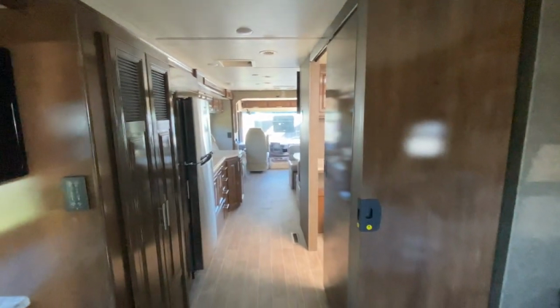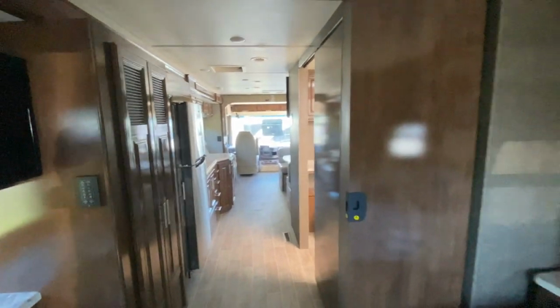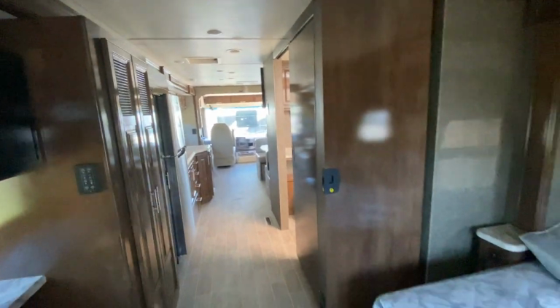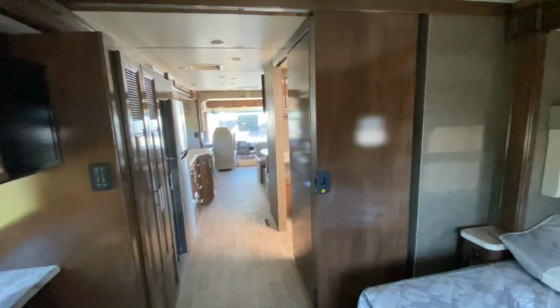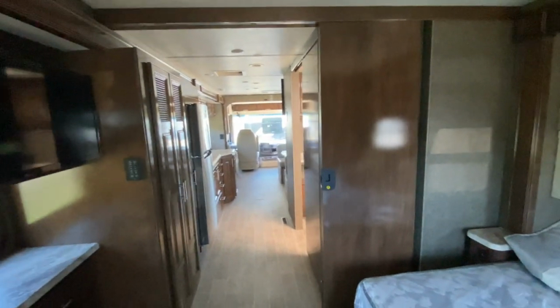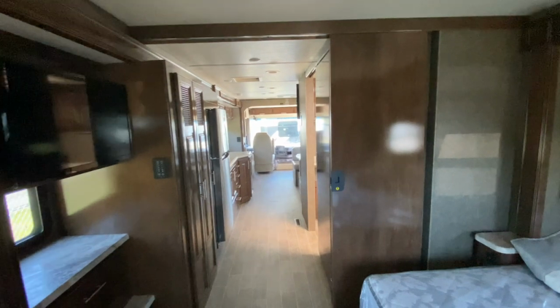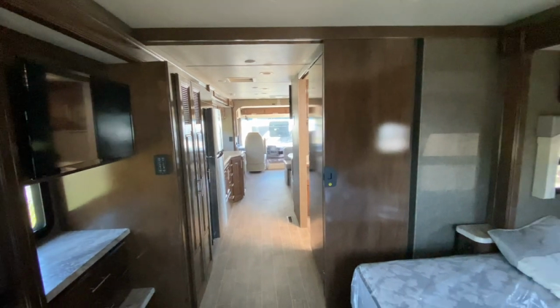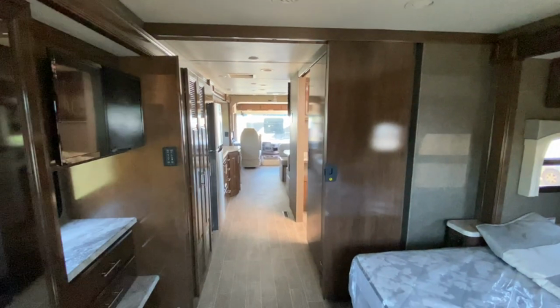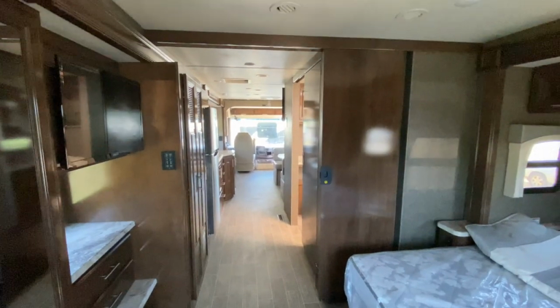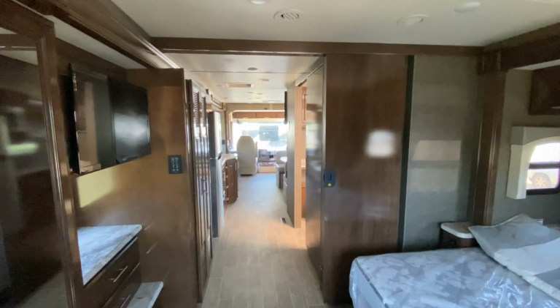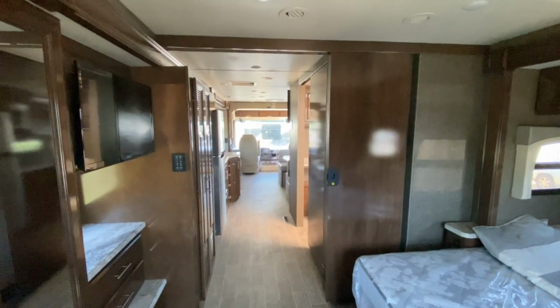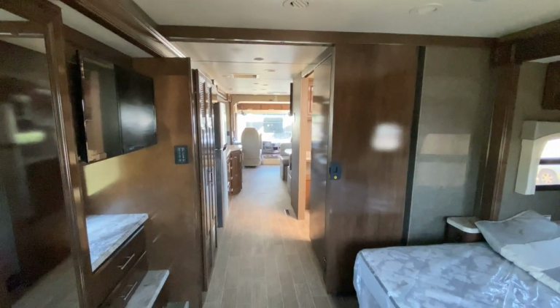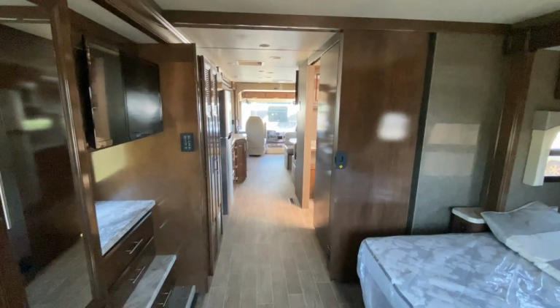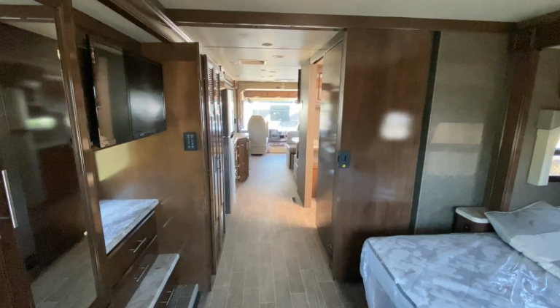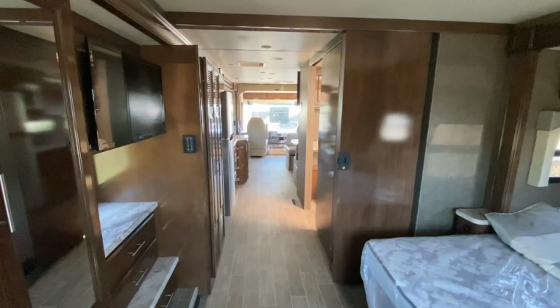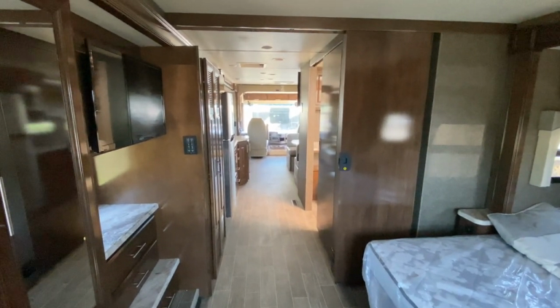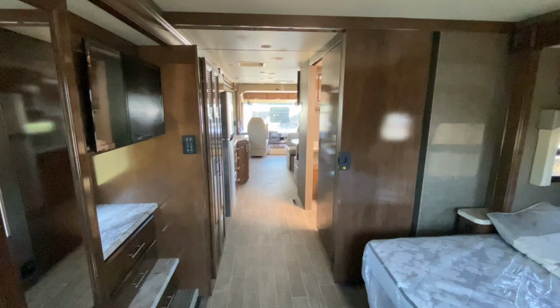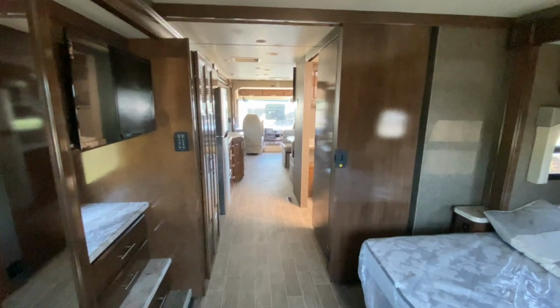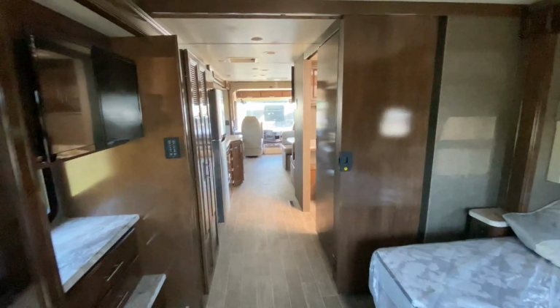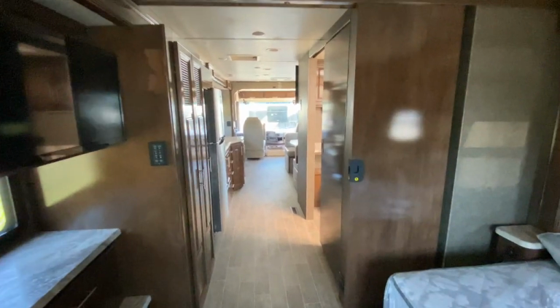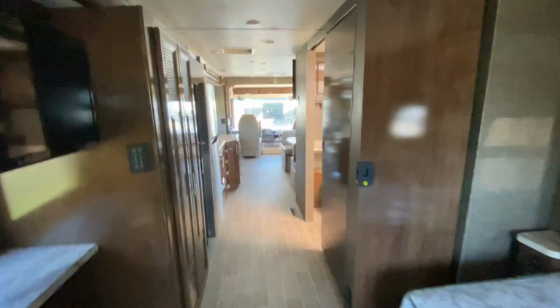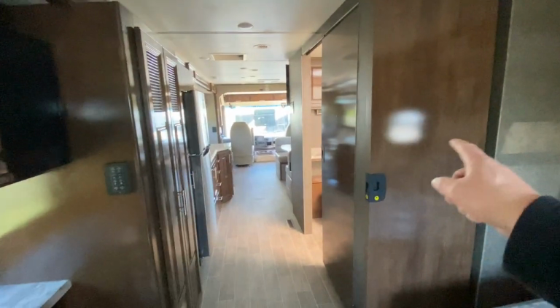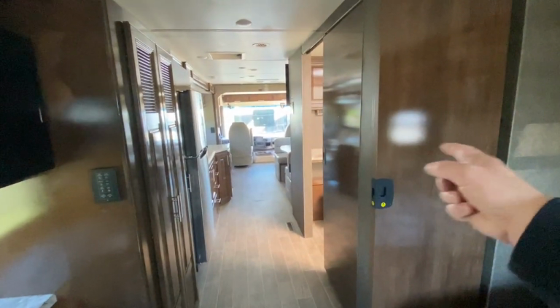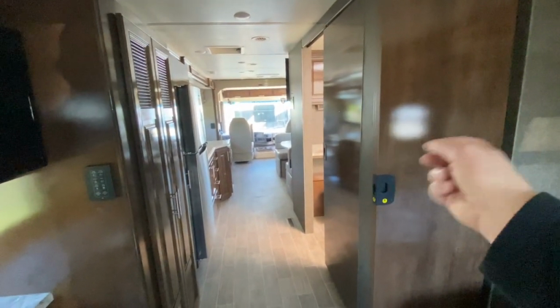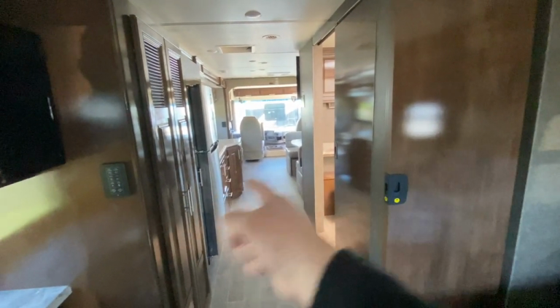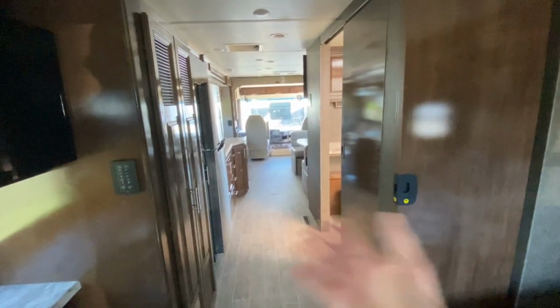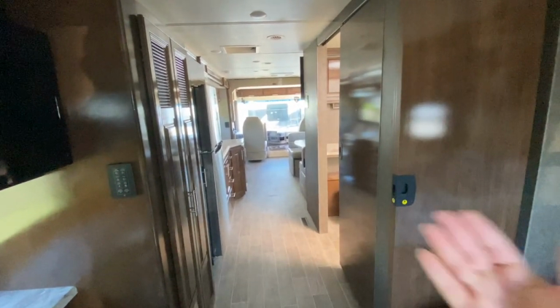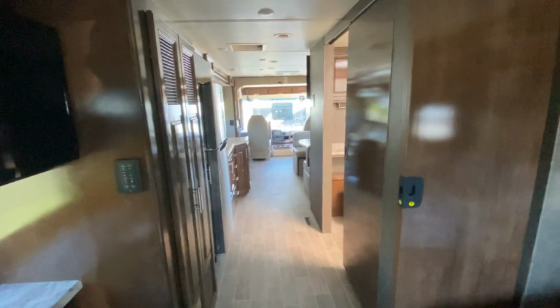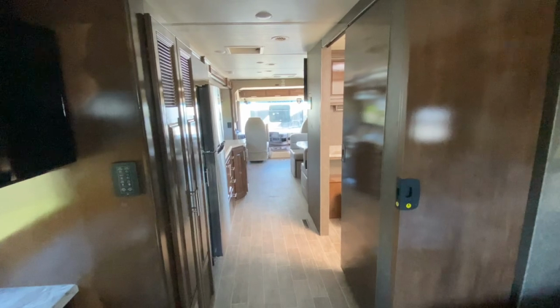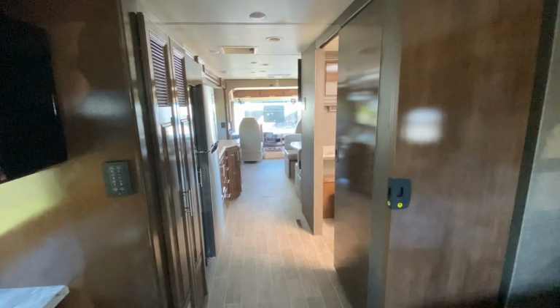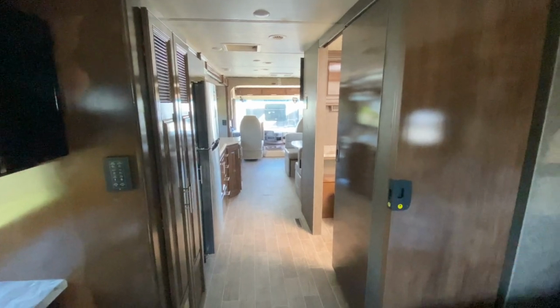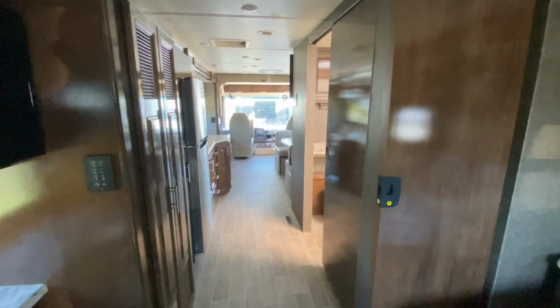So this is the 2020 Thor Miramar 32.2. Last look at it here — I forgot to mention, you do have a sliding door to block off the bedroom from the rest of the area.